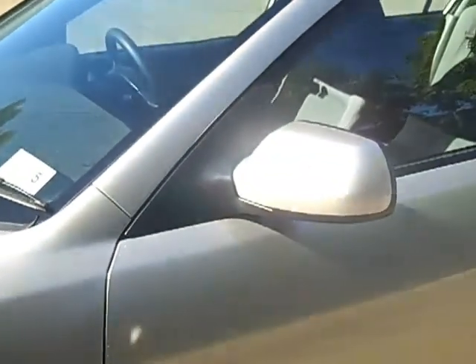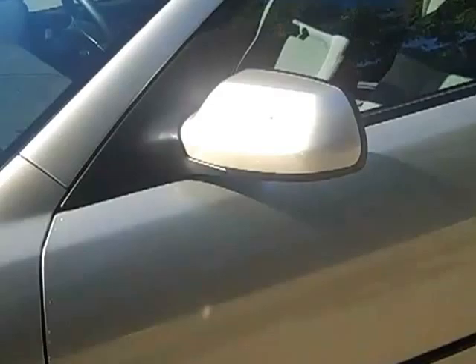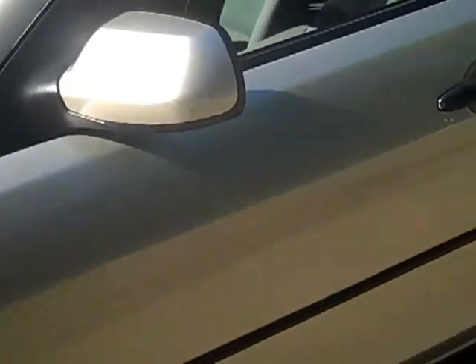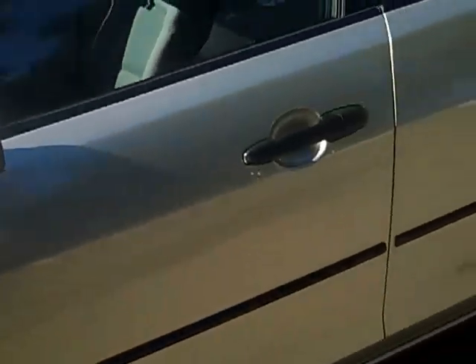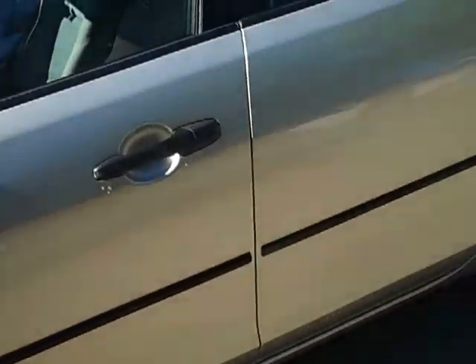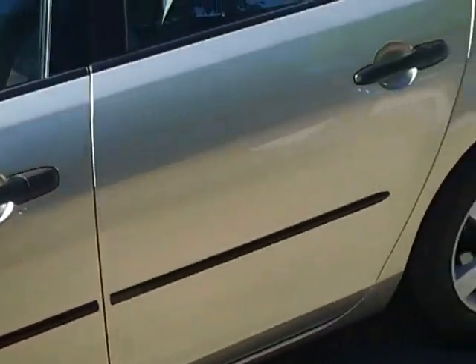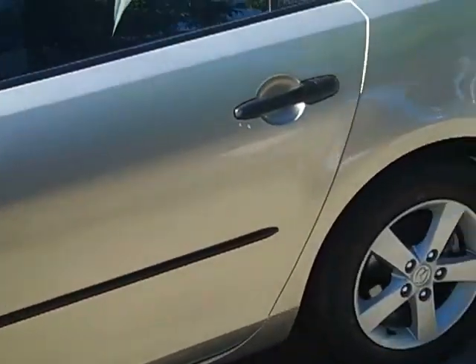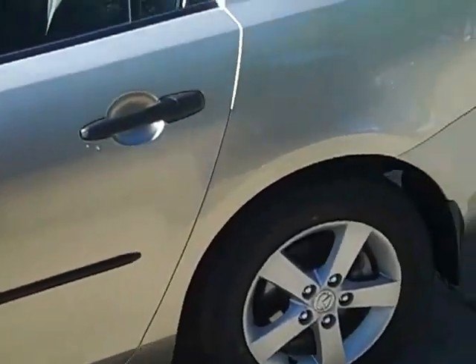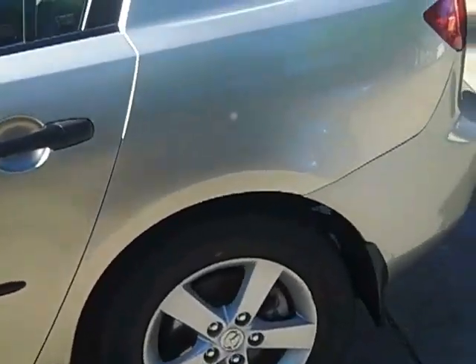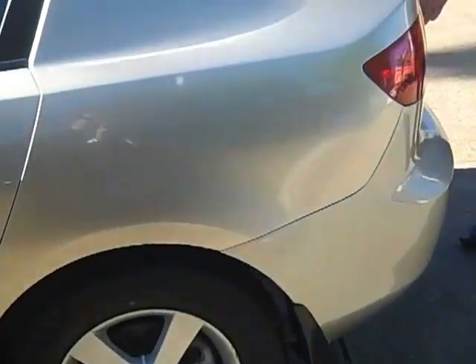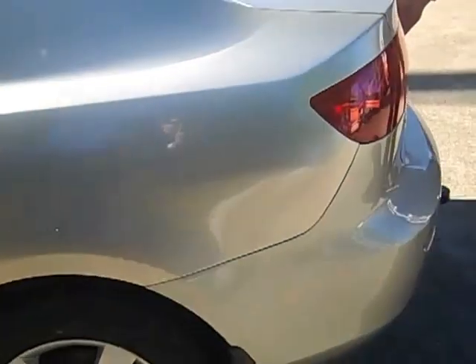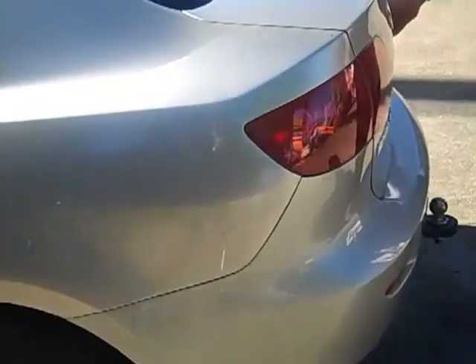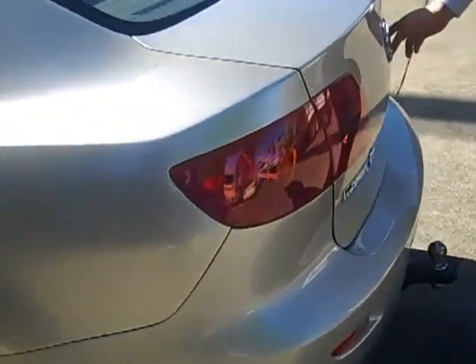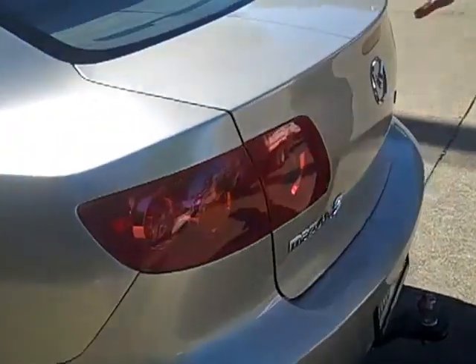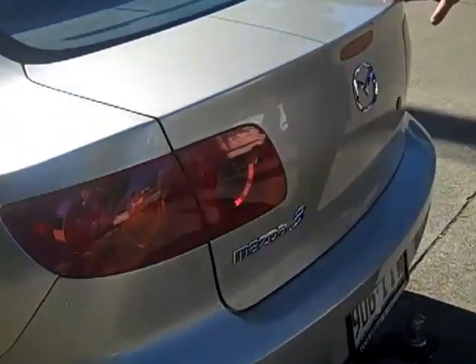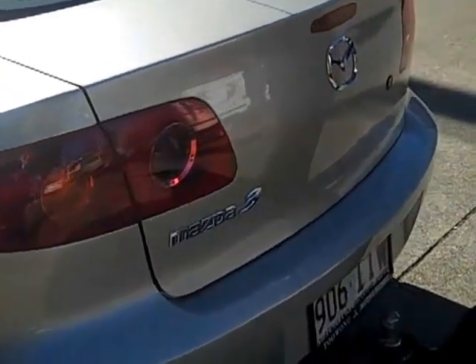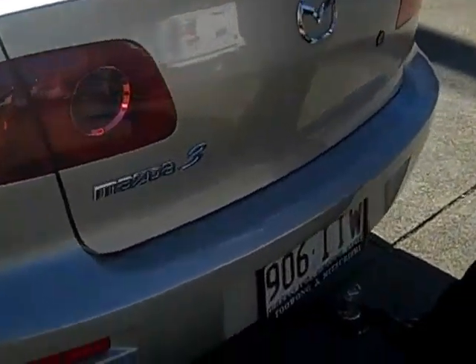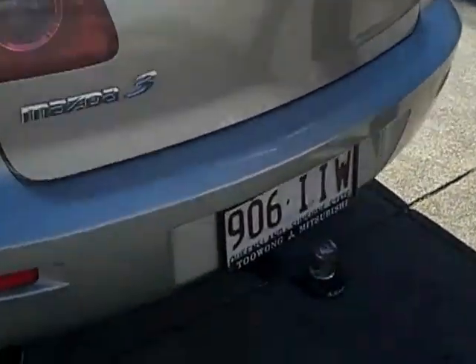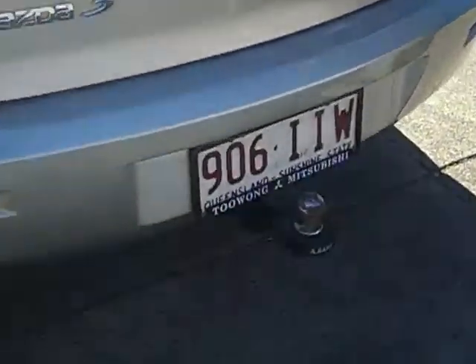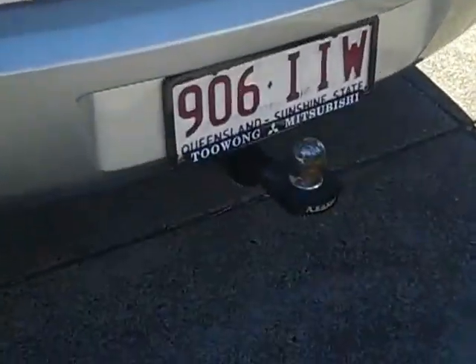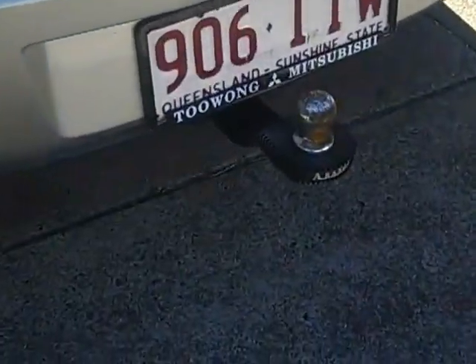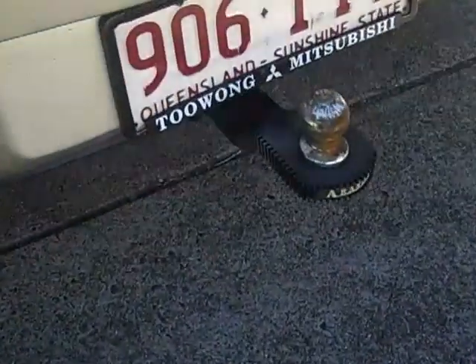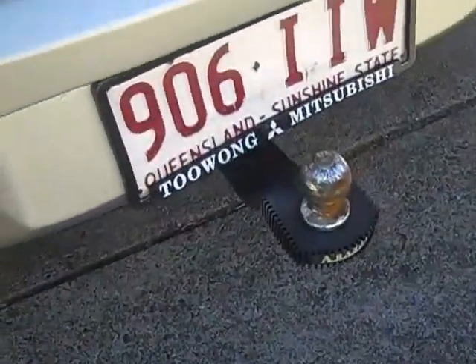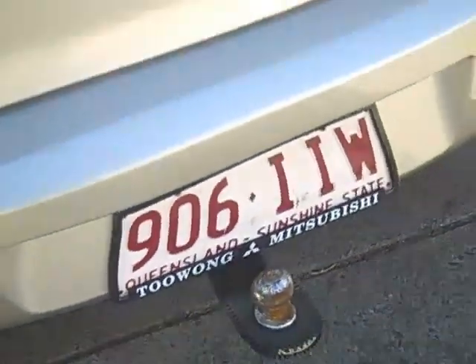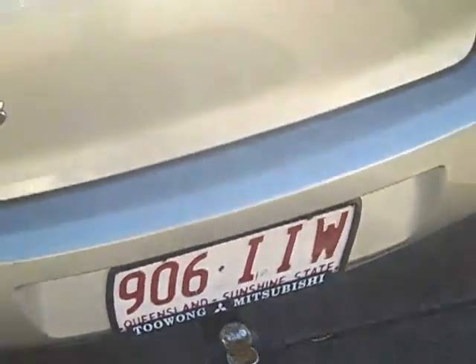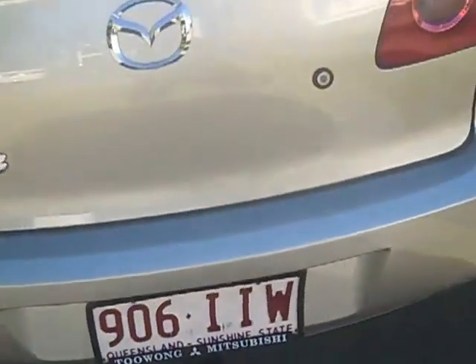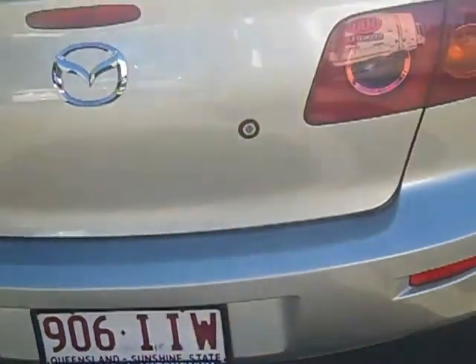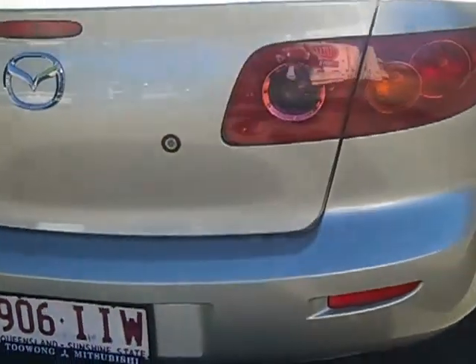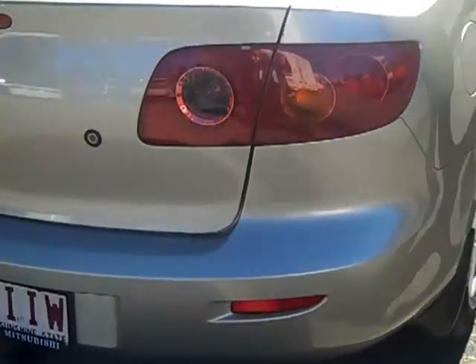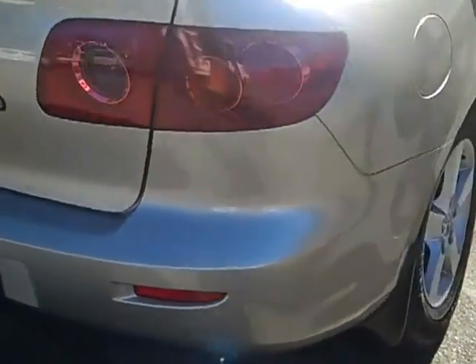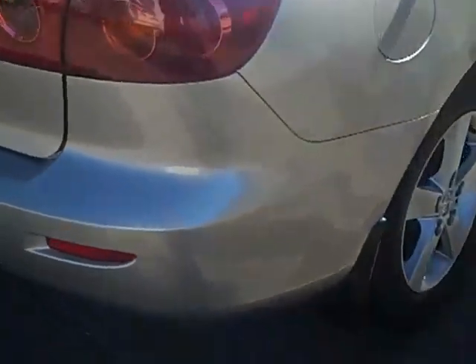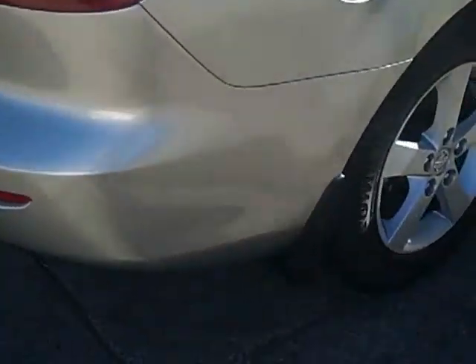Walking around the vehicle, it's a real catch for its previous owner. As you can see with the Mazda, it's also got the towbar. Walking around the vehicle, it's got brand new tyres all round.